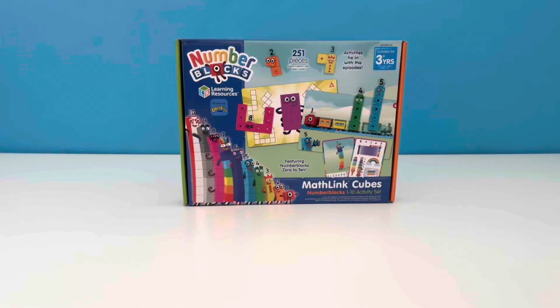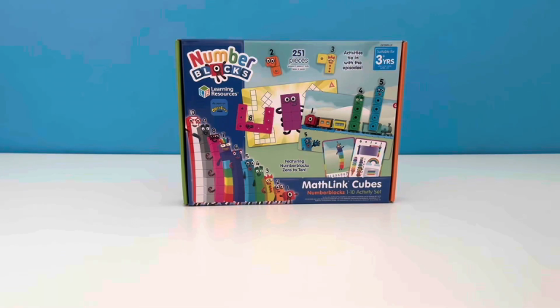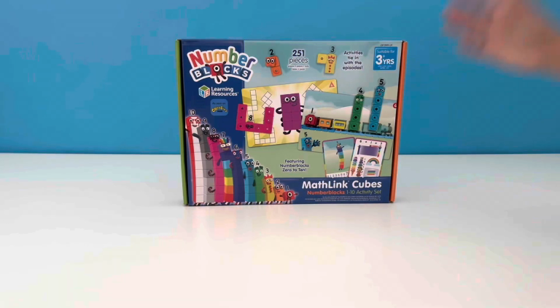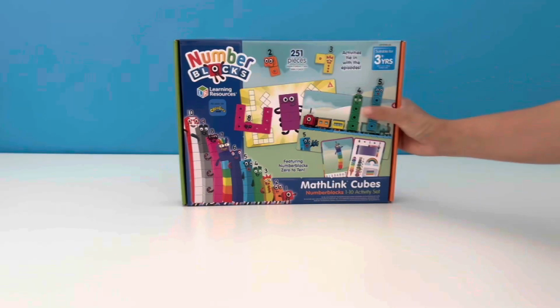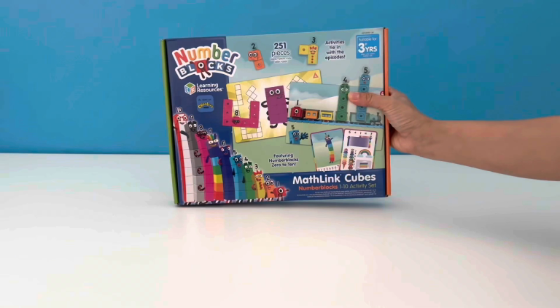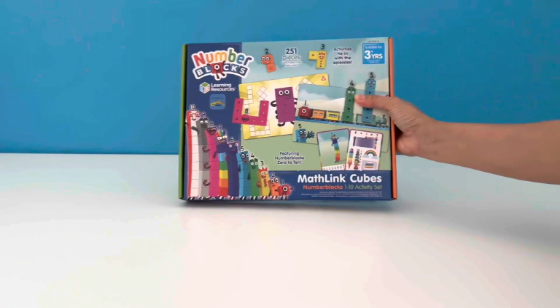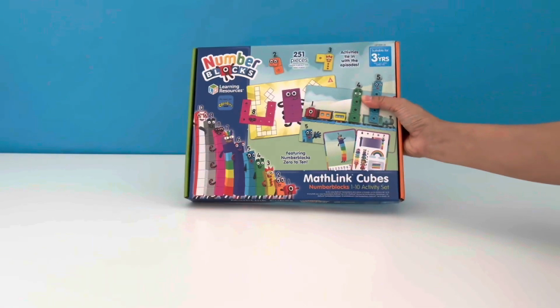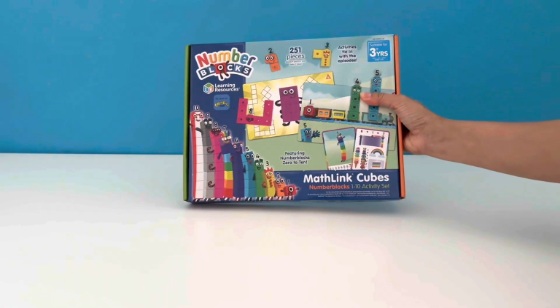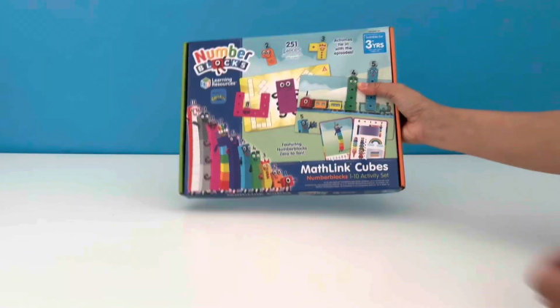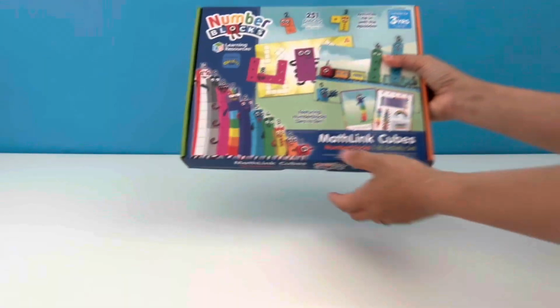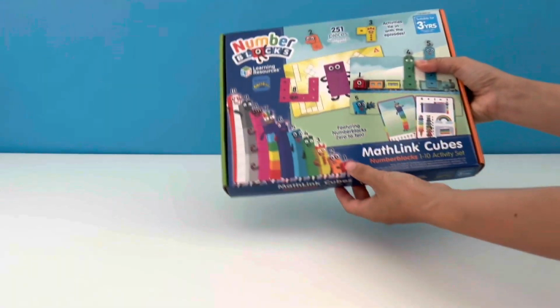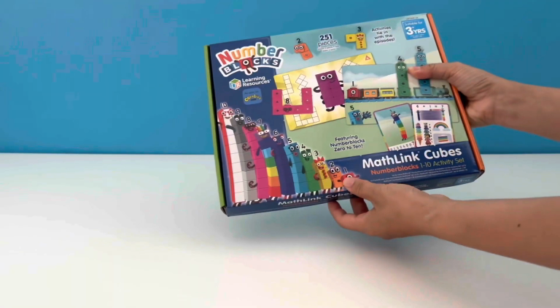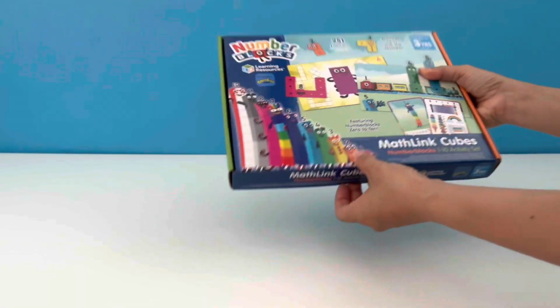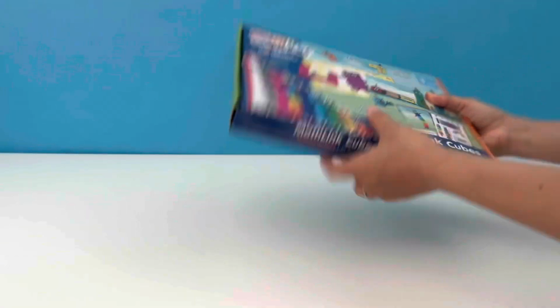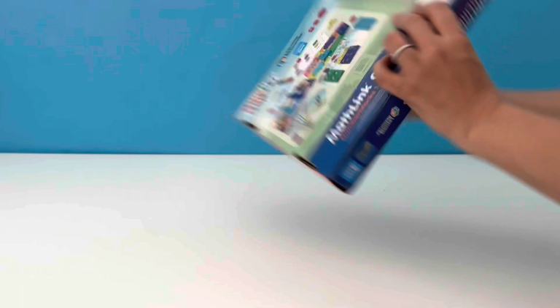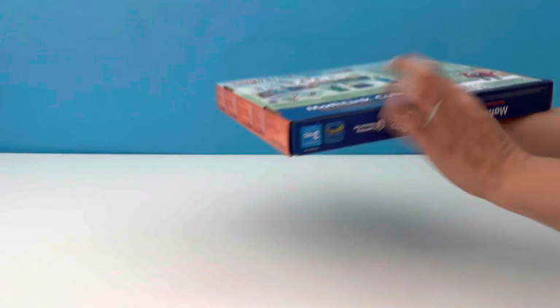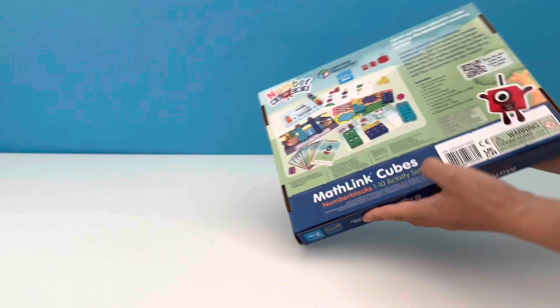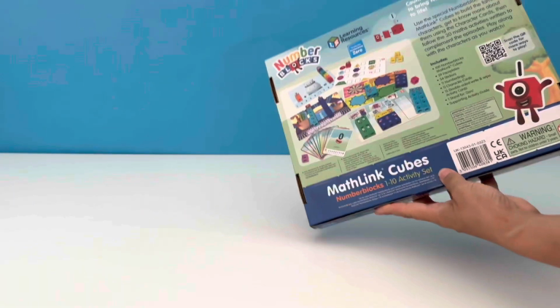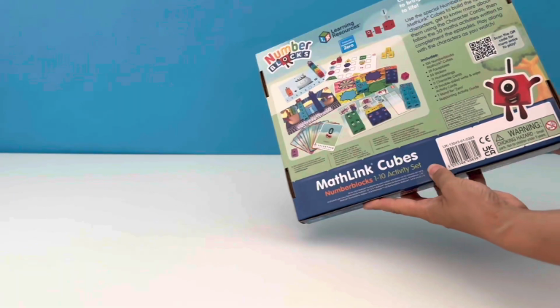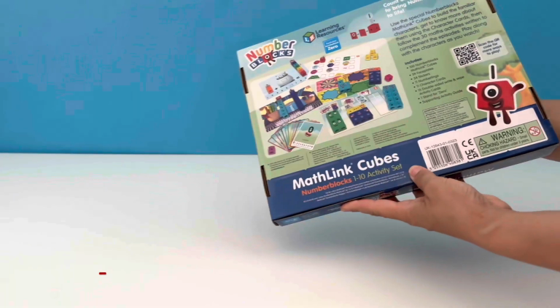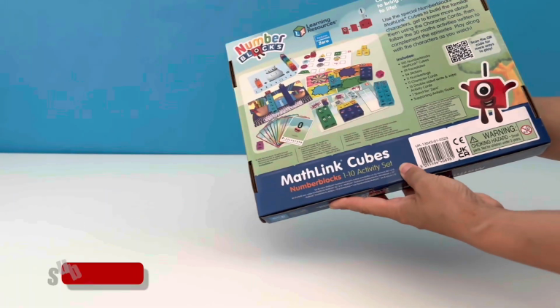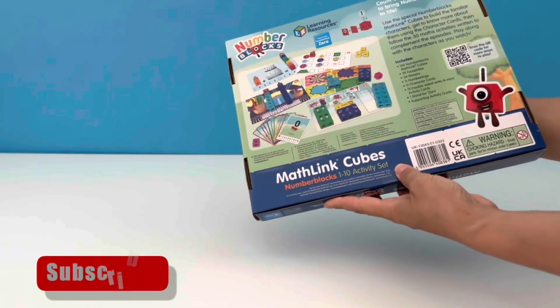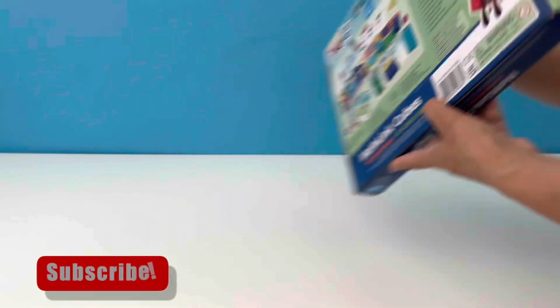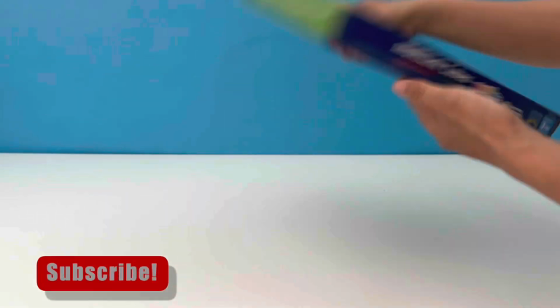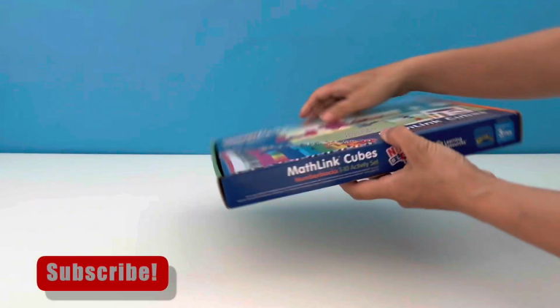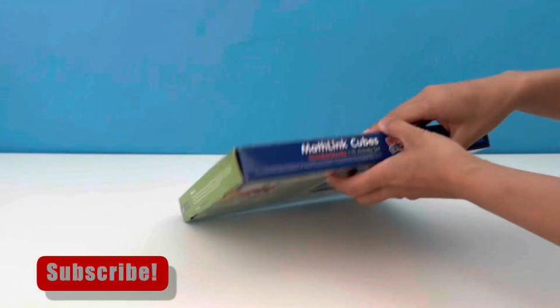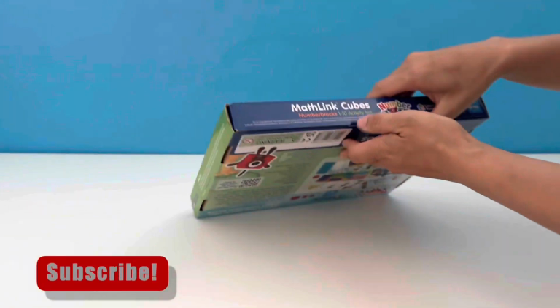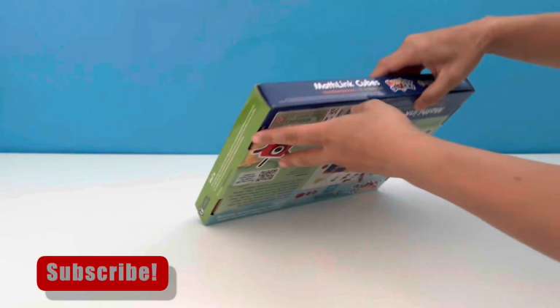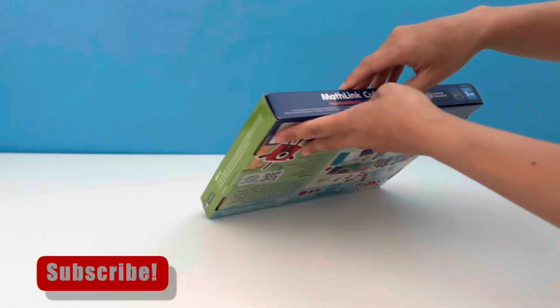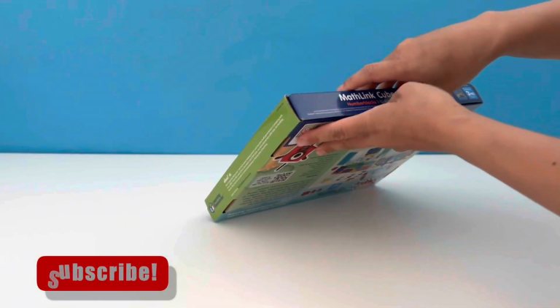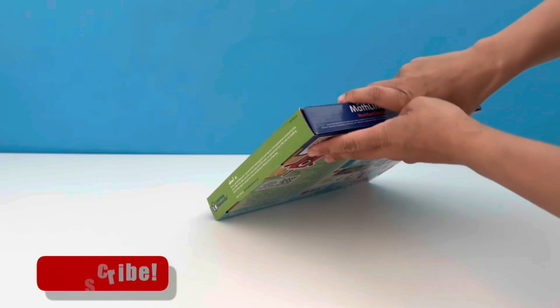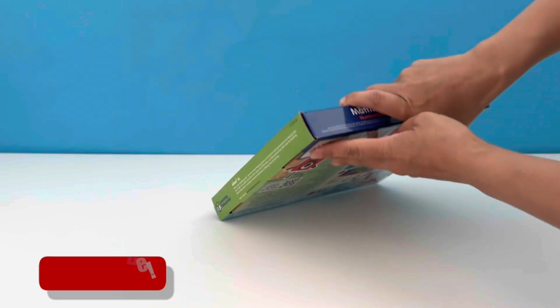Hi friends, today we're going to take a look at the Number Blocks 1 to 10 activity set. You can see from the front and the back there's lots of things we can do with this set. Let's open up the box.